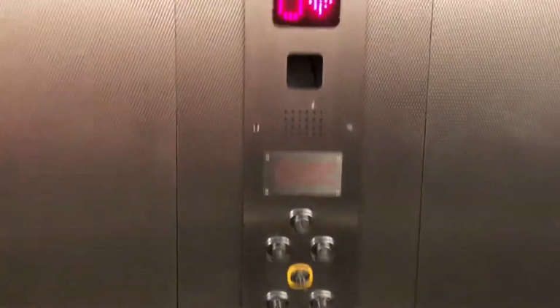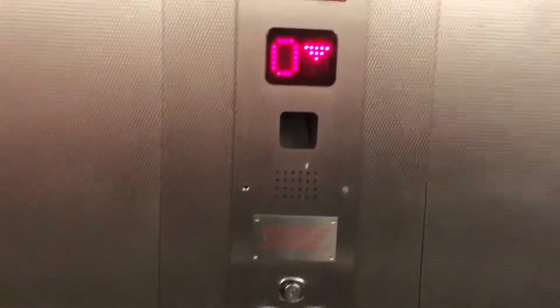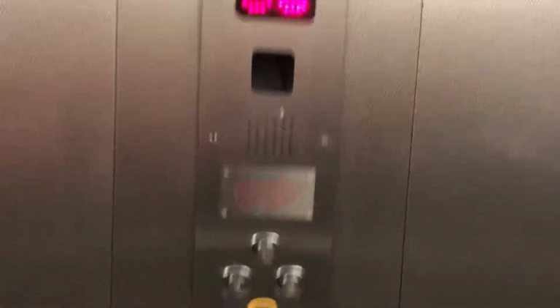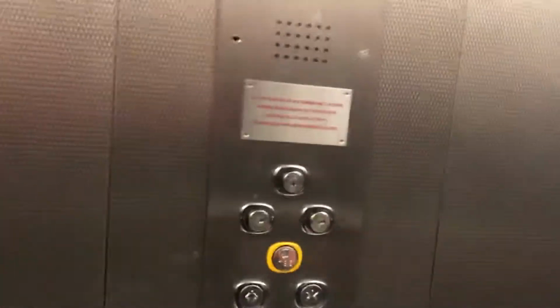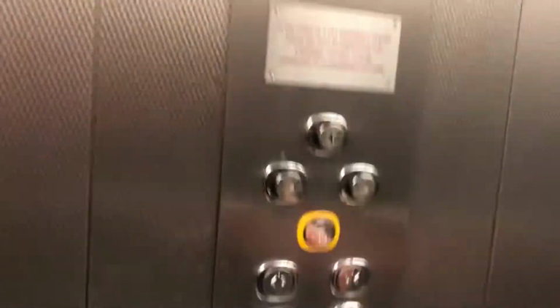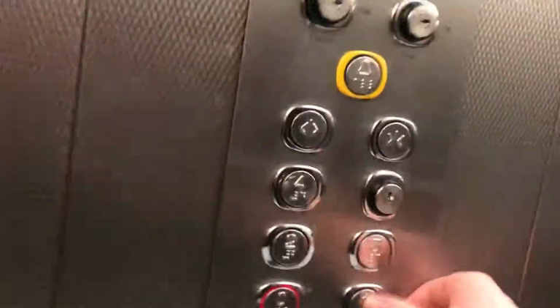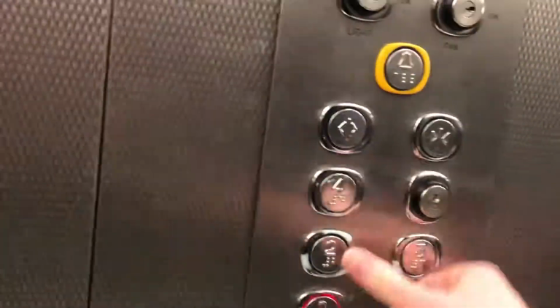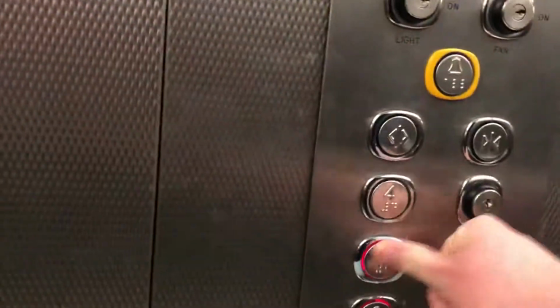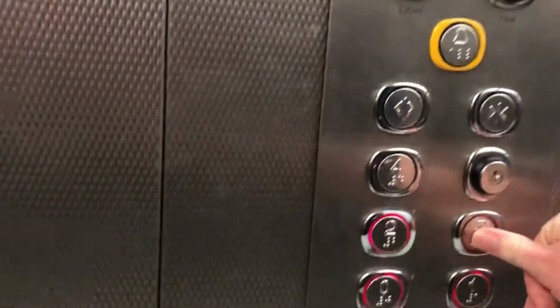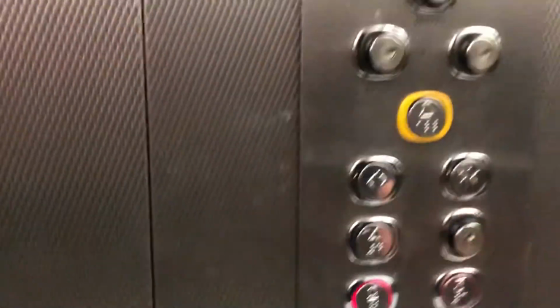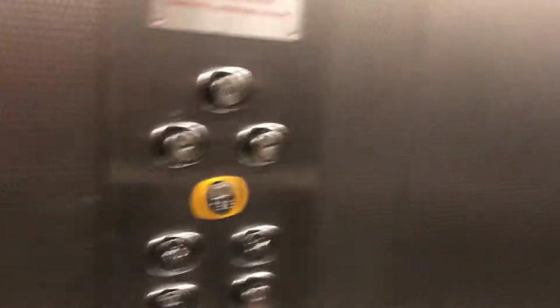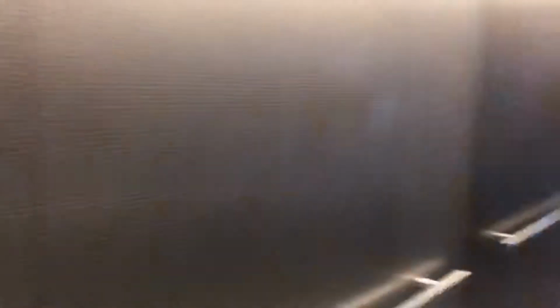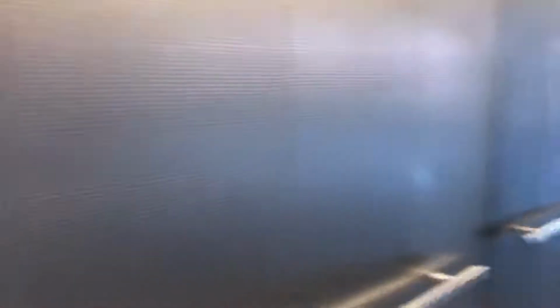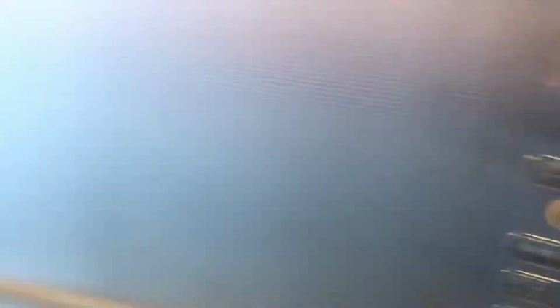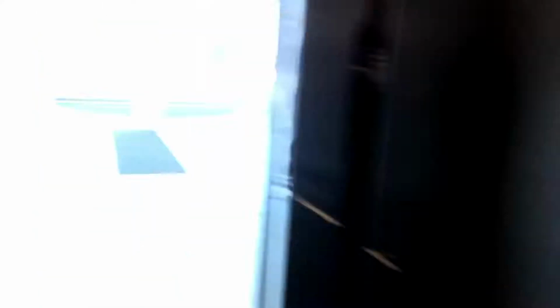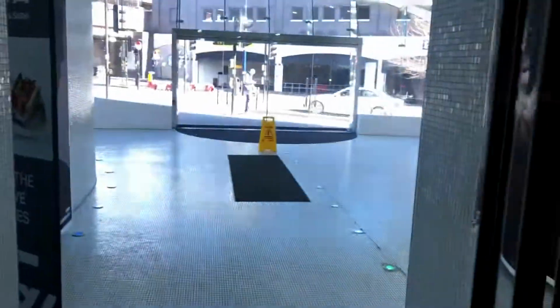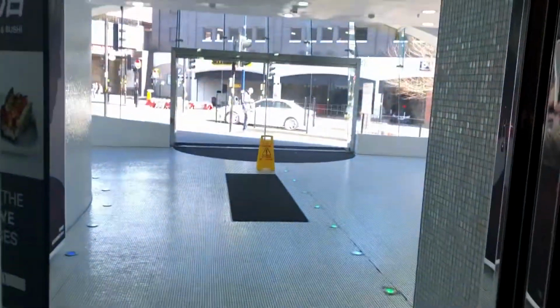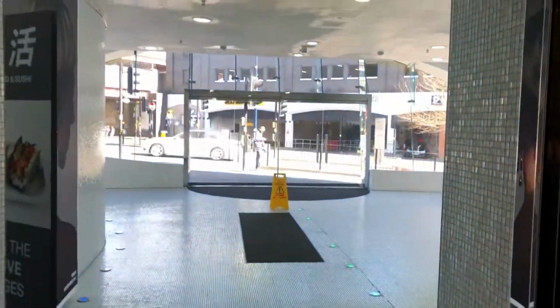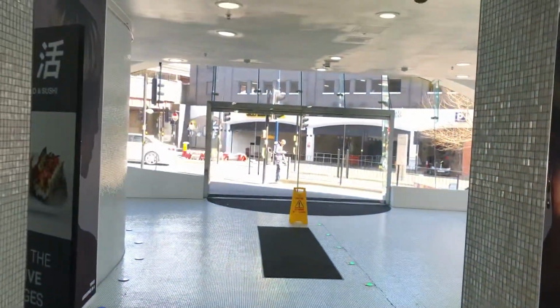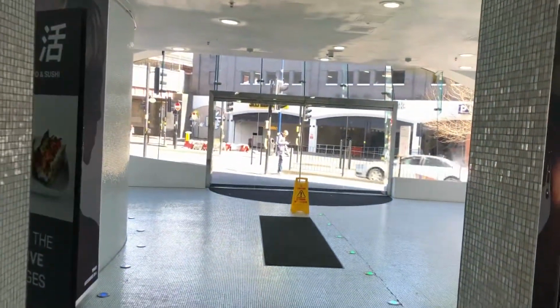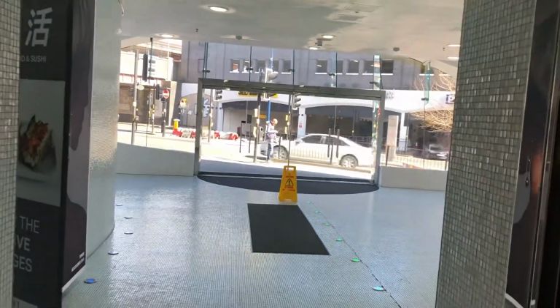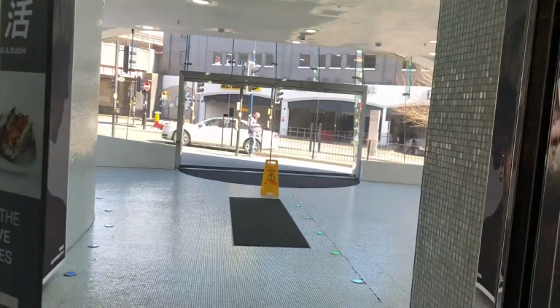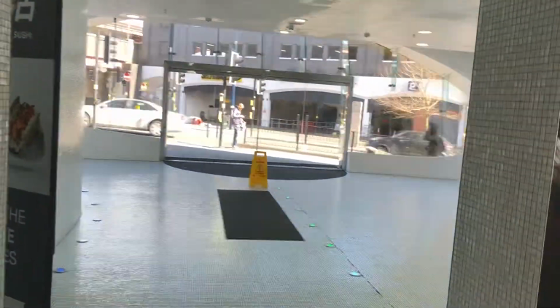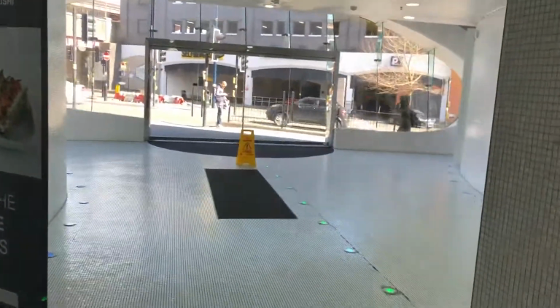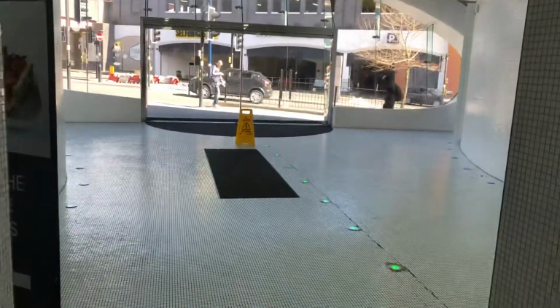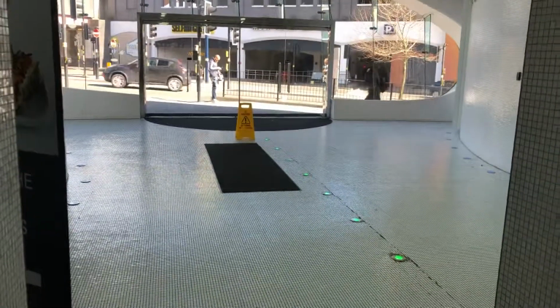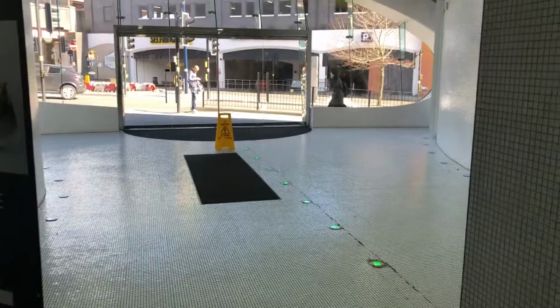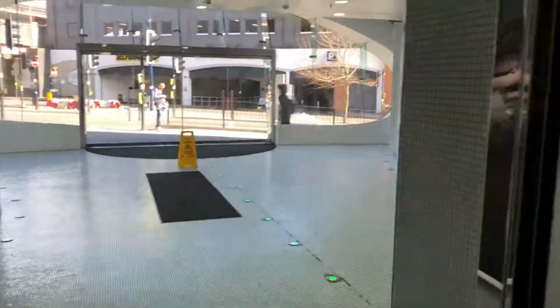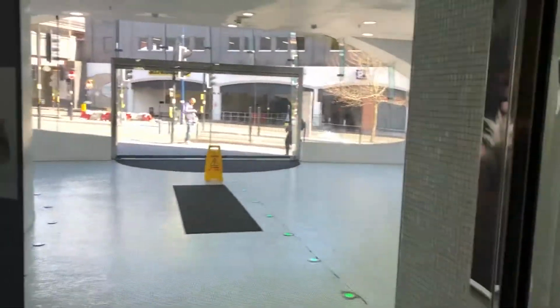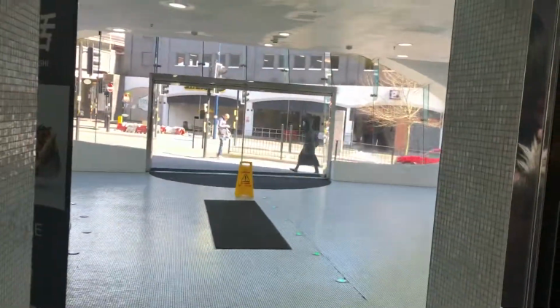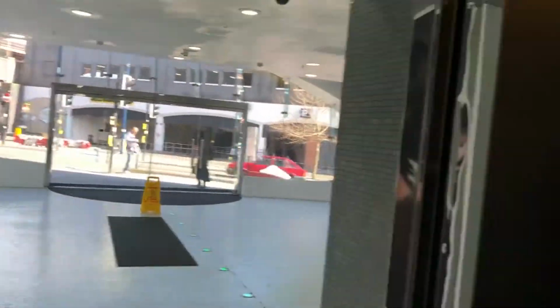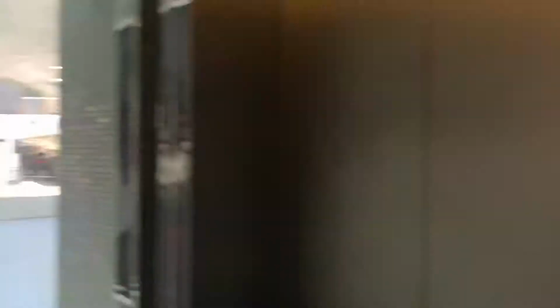We are at level zero. Going up to levels one, two, and three. Here's level zero — exit to the high street.